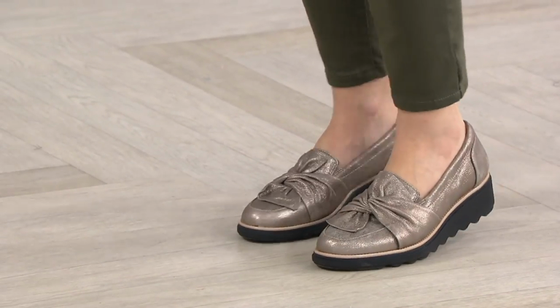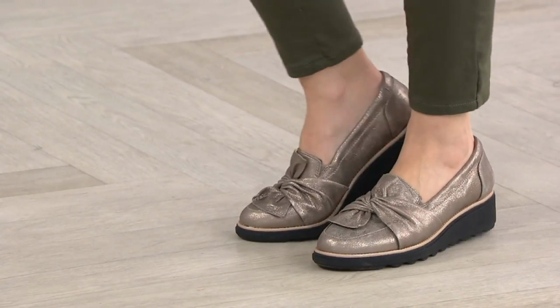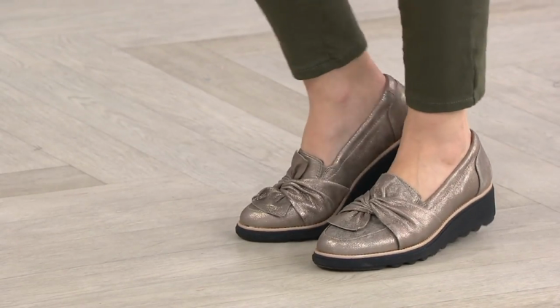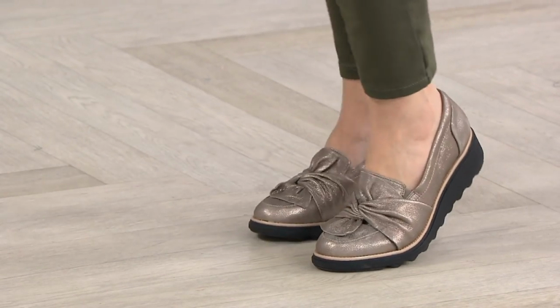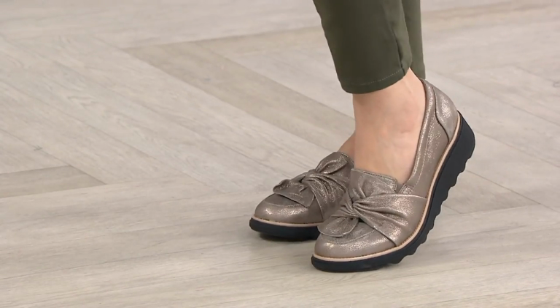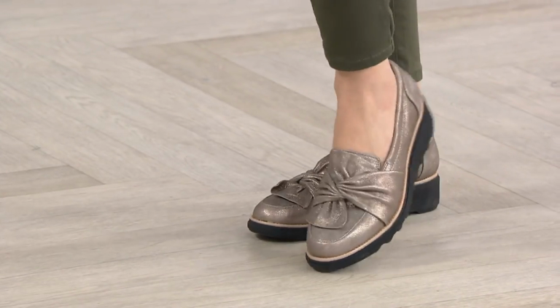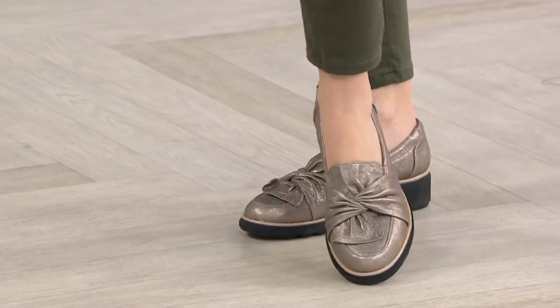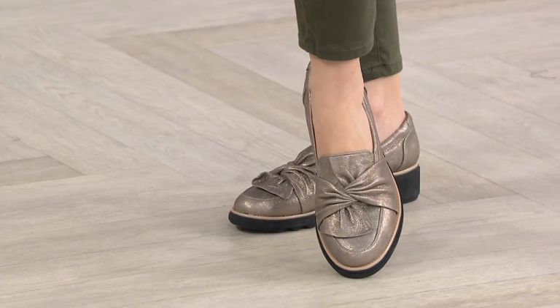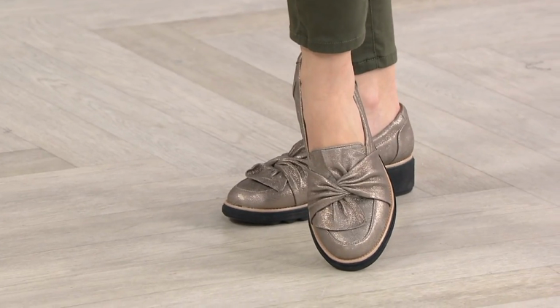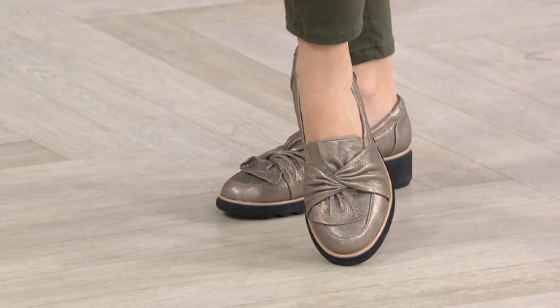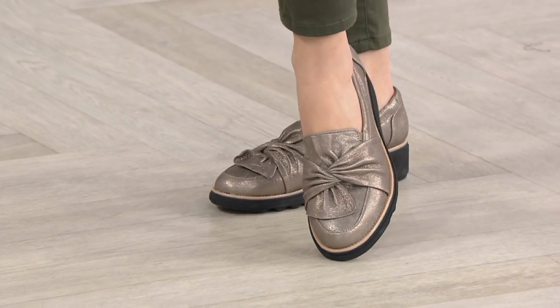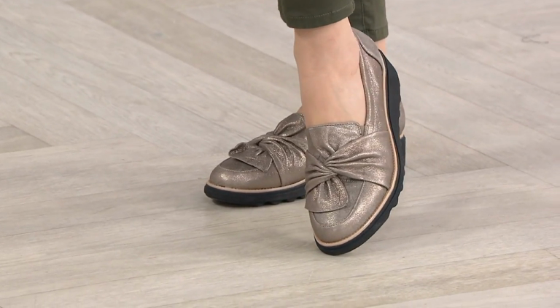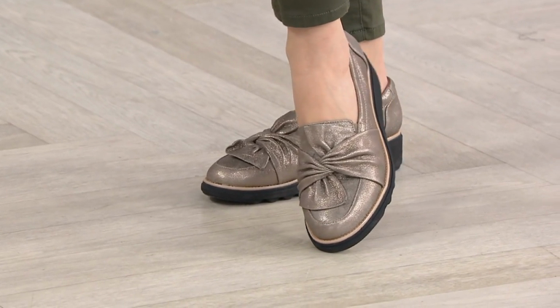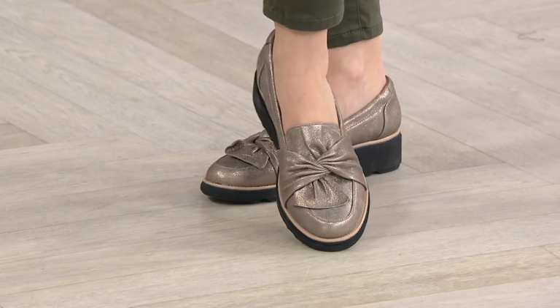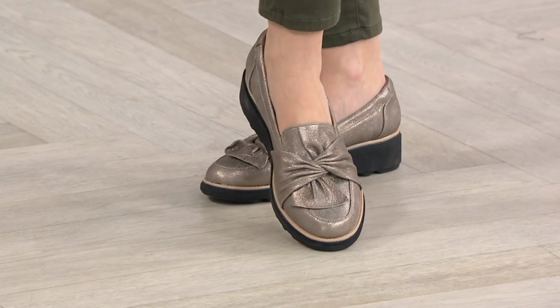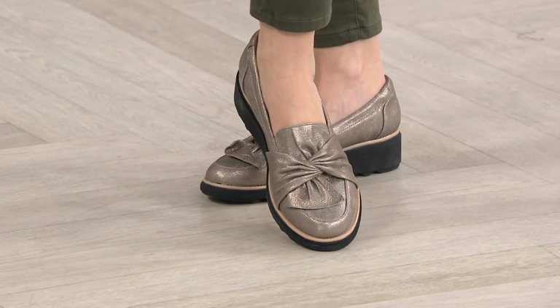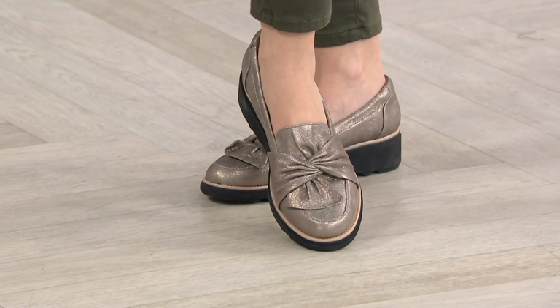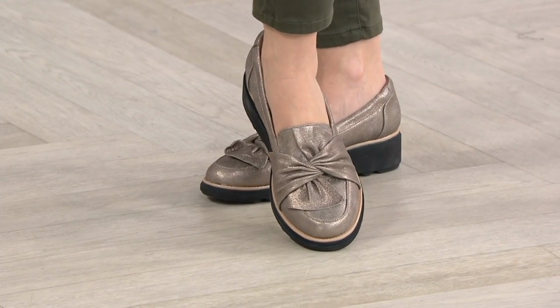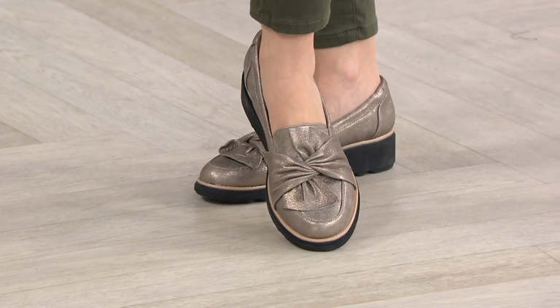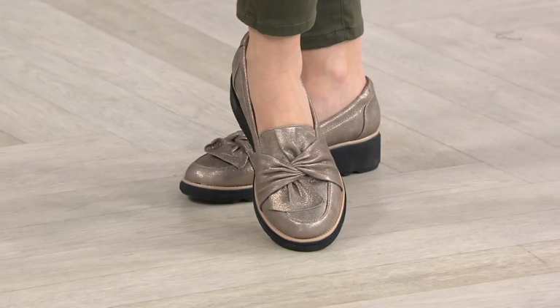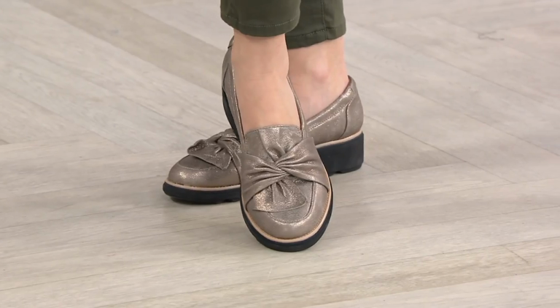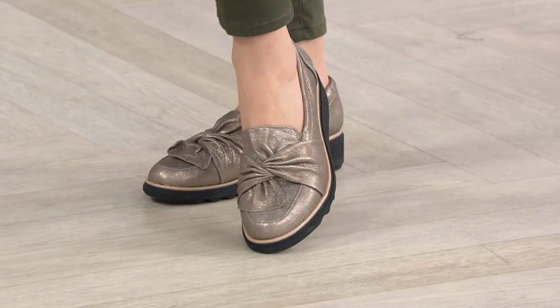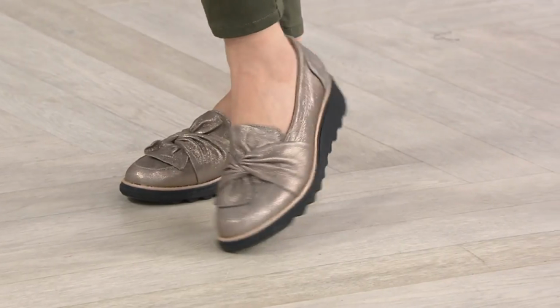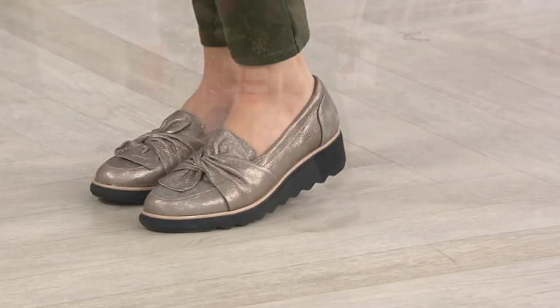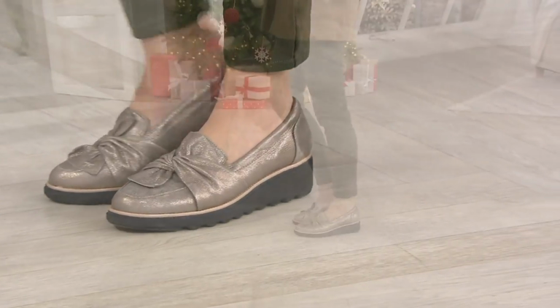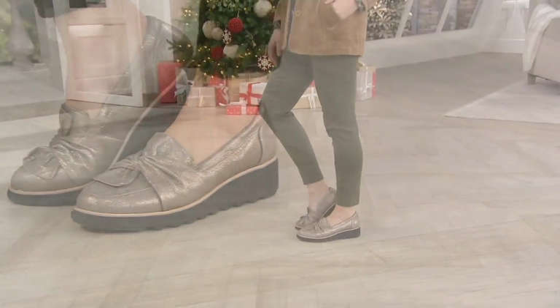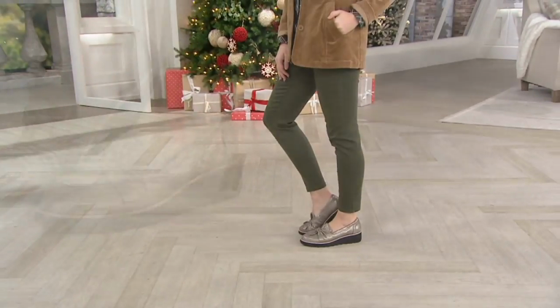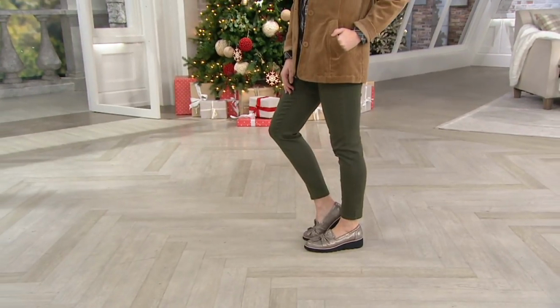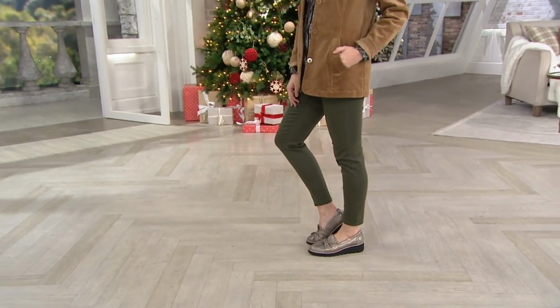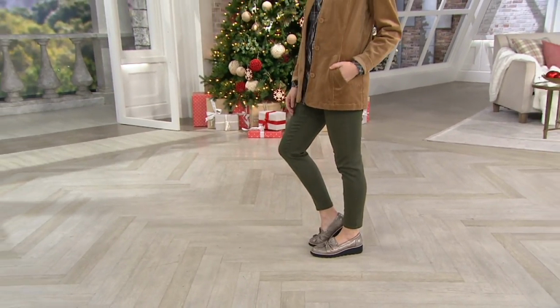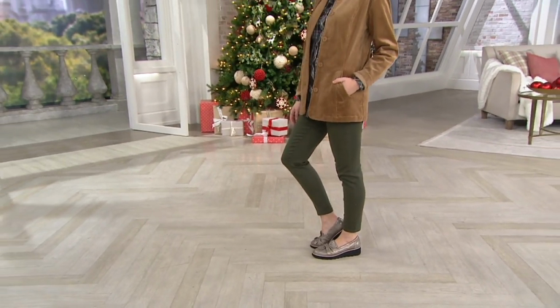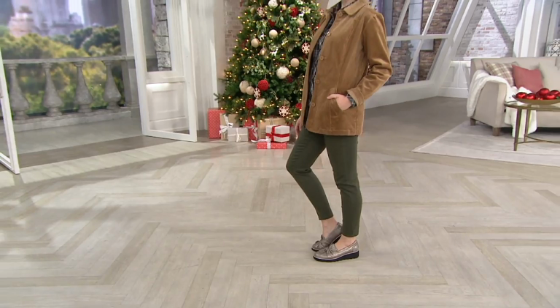Time to talk now about the suede slip-on loafer with knotted detail. It's called the Sharon Dasher. You know, I'm always going to perk up when it references something Christmassy. A311-042 is the item number.